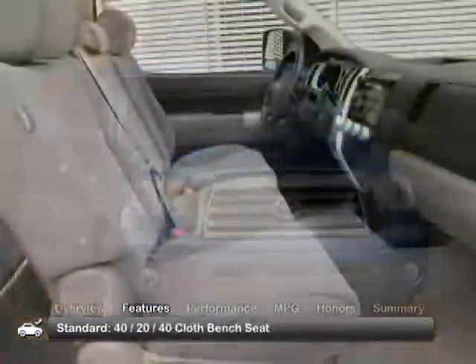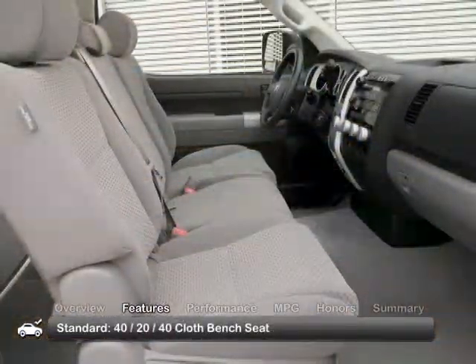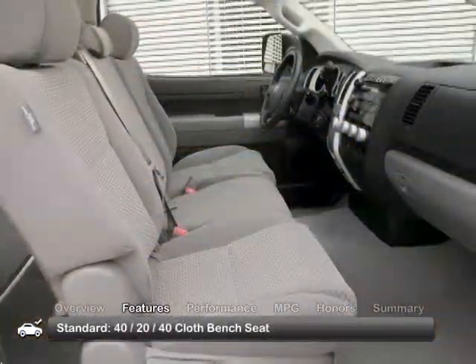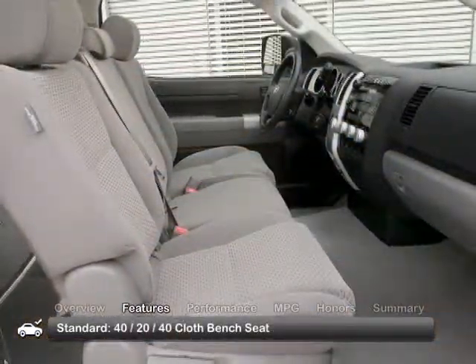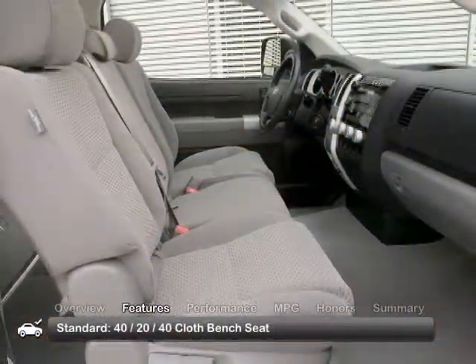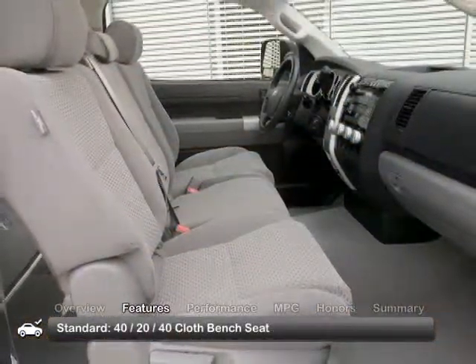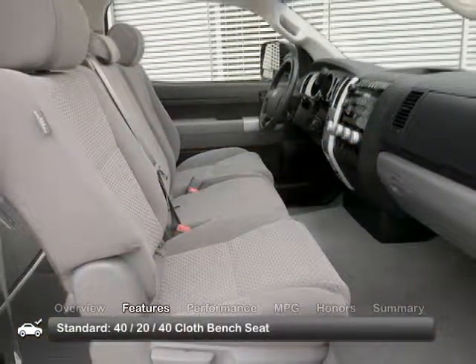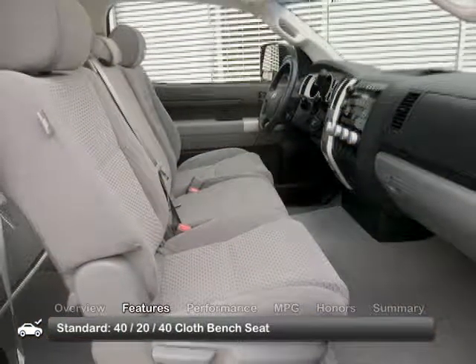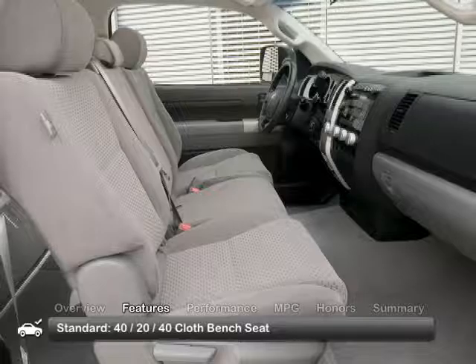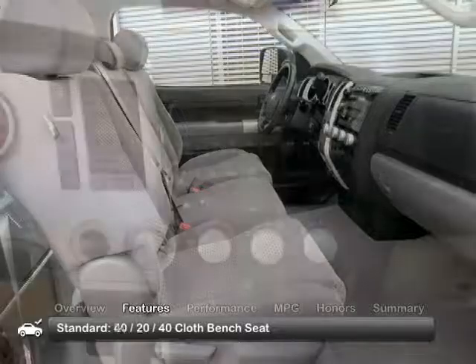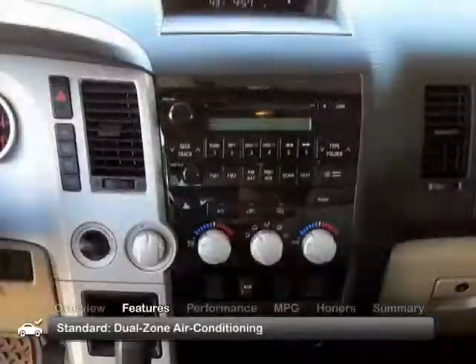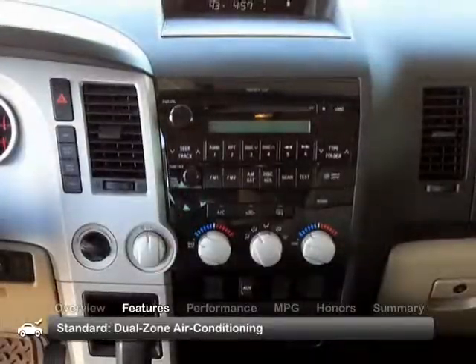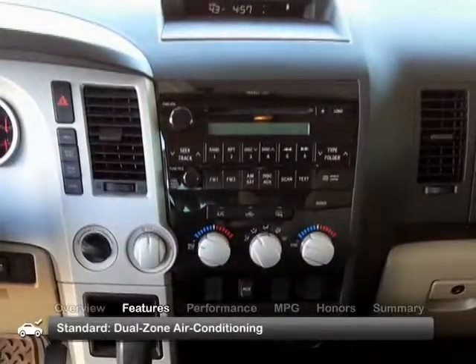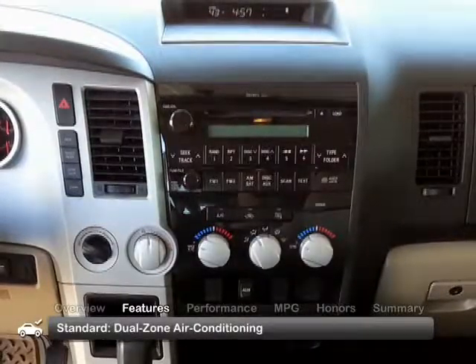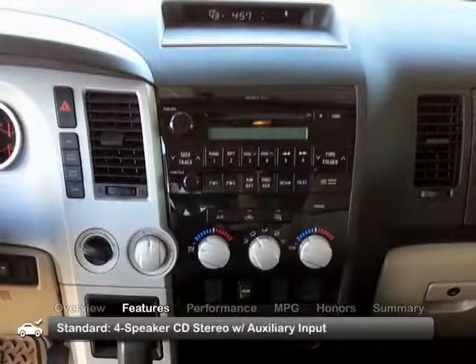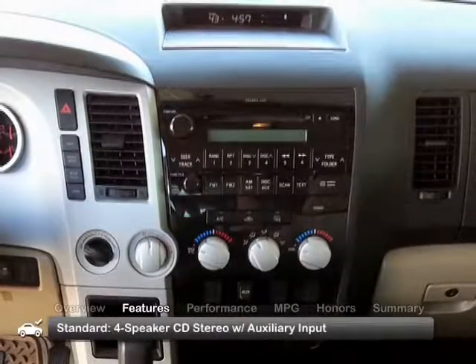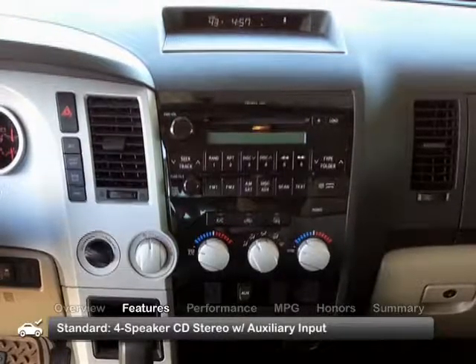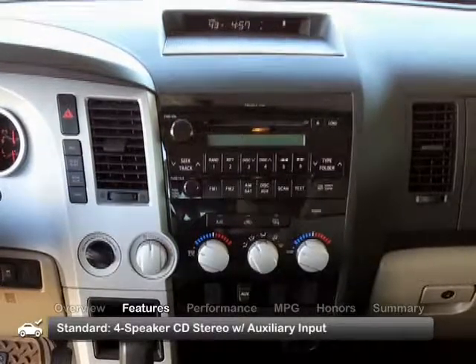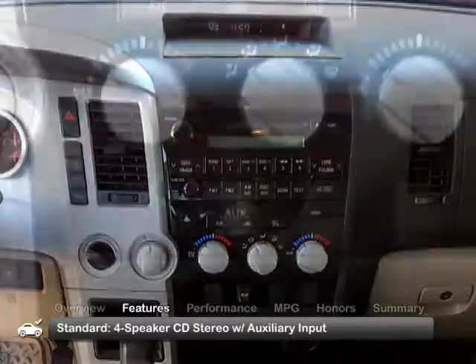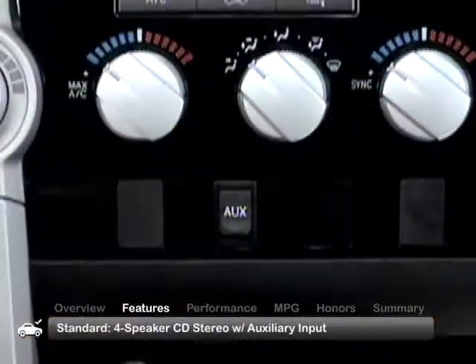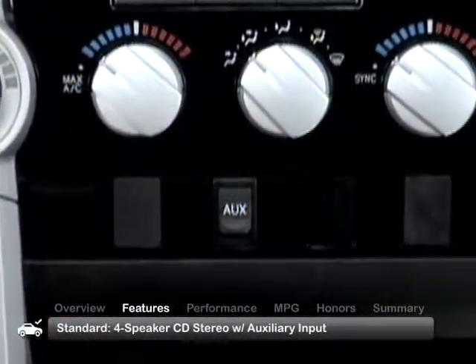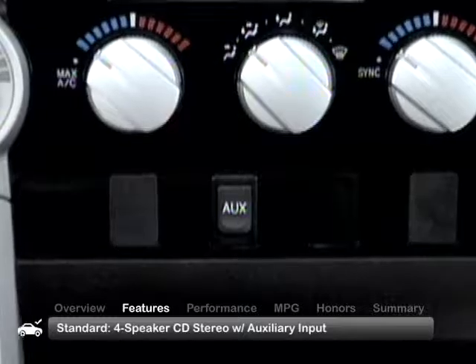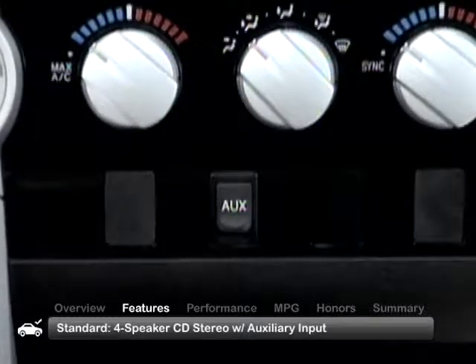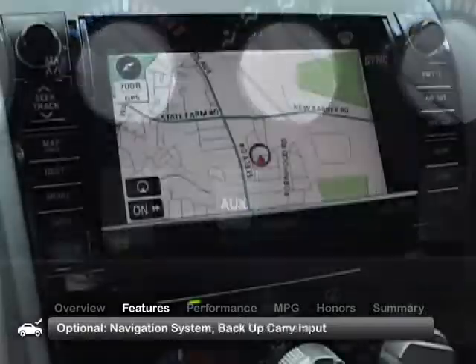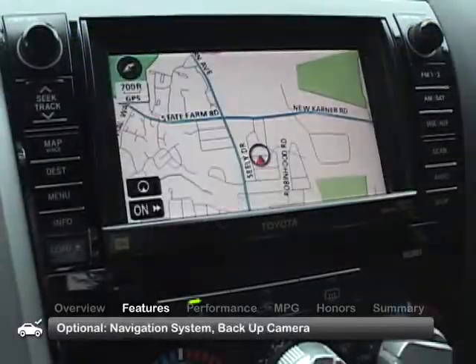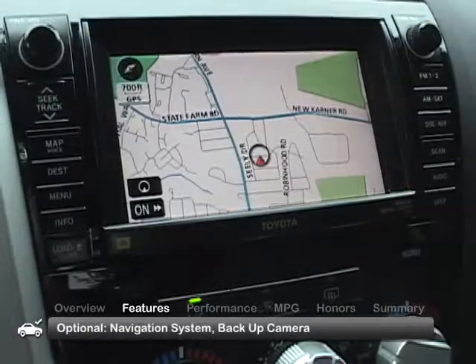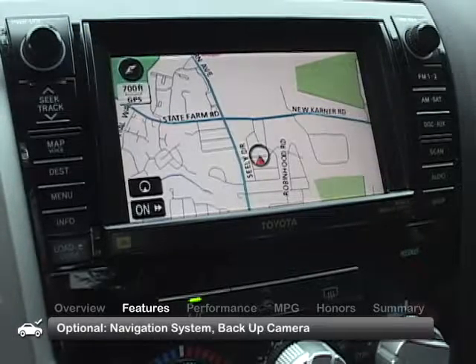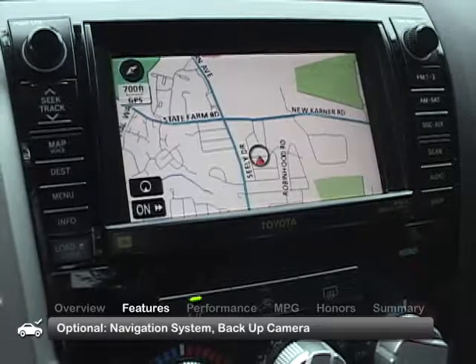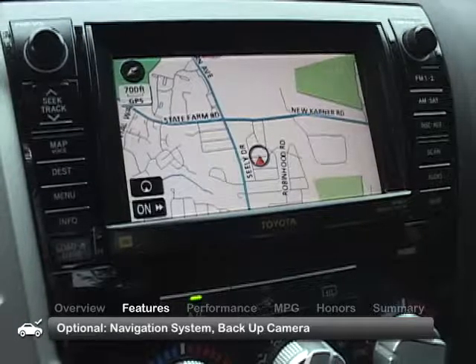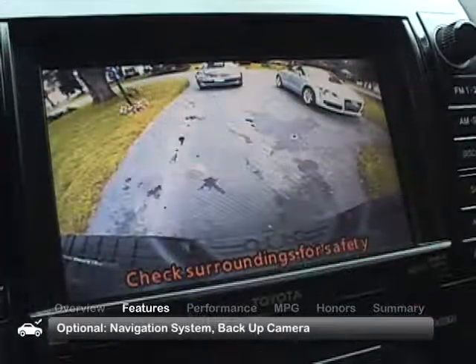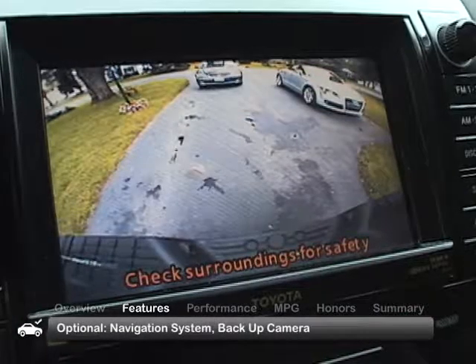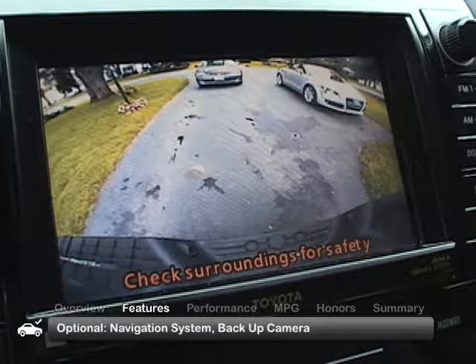The roomy cabin includes a 40-20-40 cloth bench seat, dual-zone climate control, and a four-speaker CD stereo with auxiliary audio jack. Options to look for include a navigation system and backup camera.